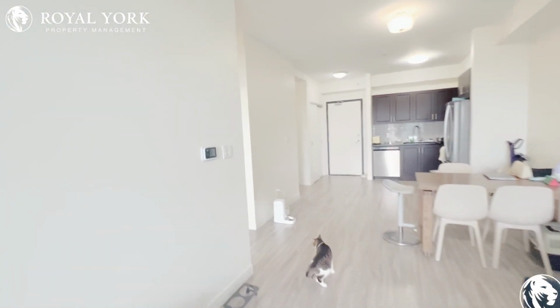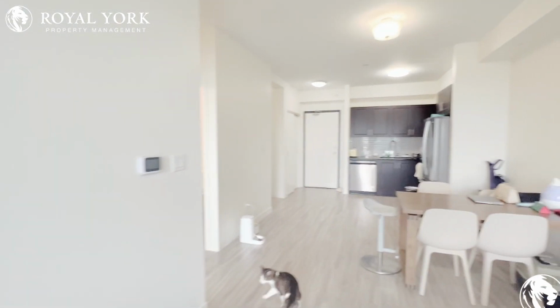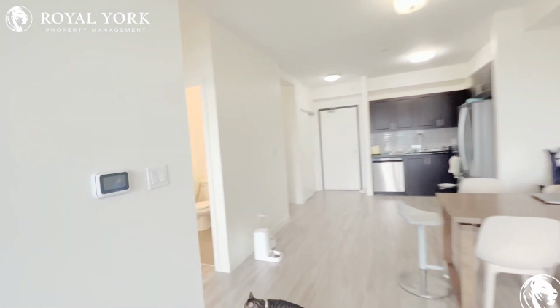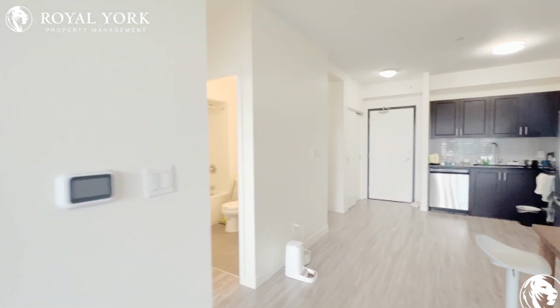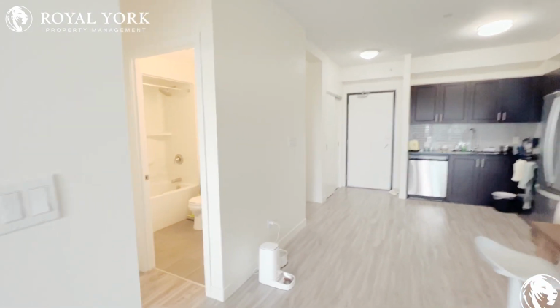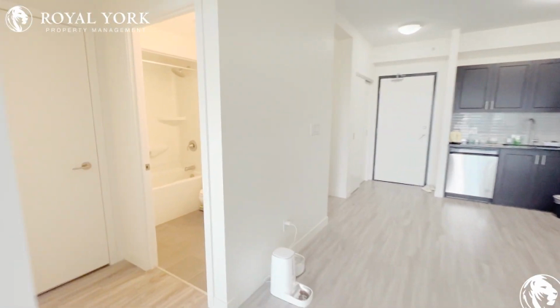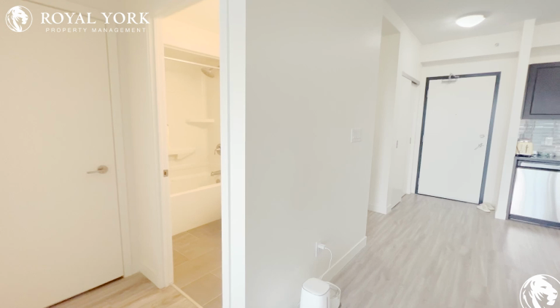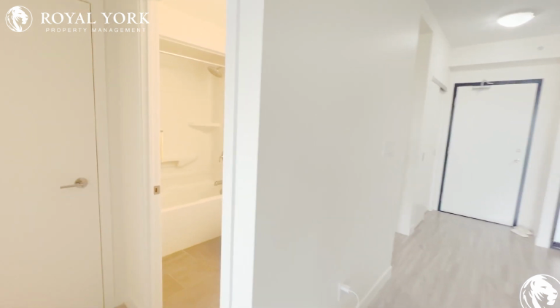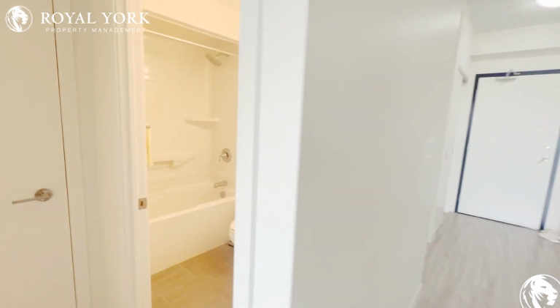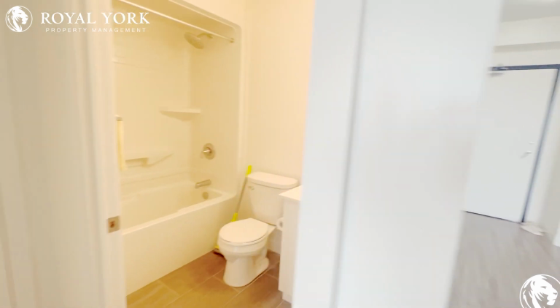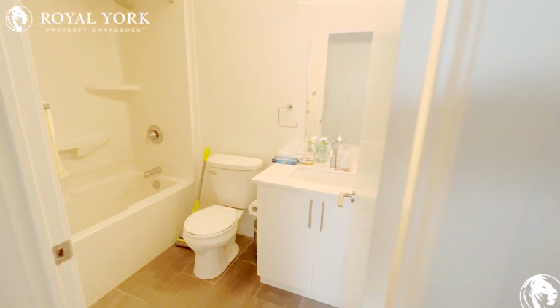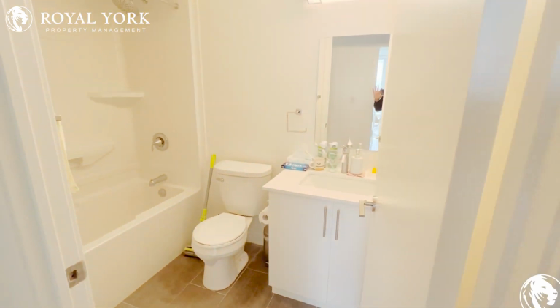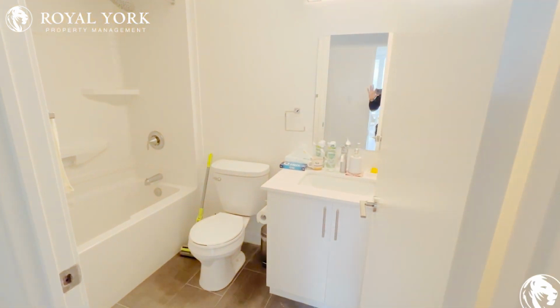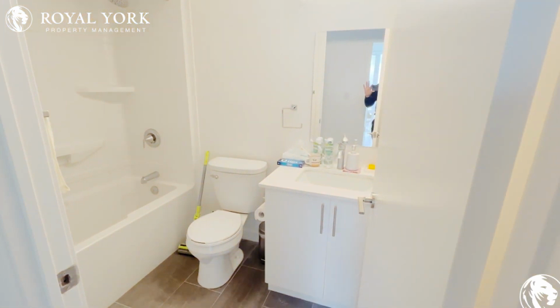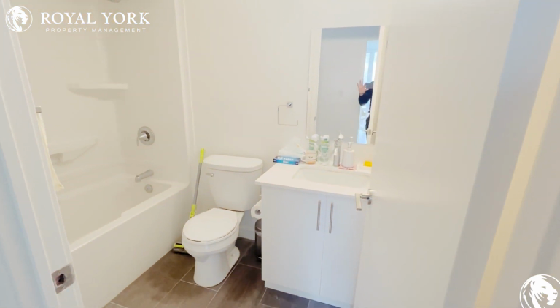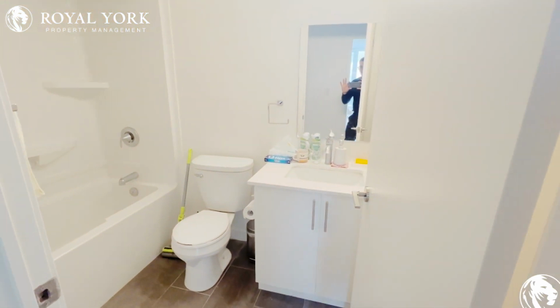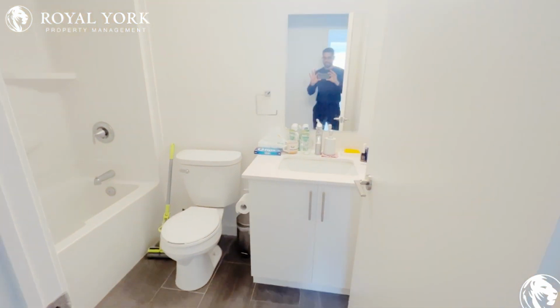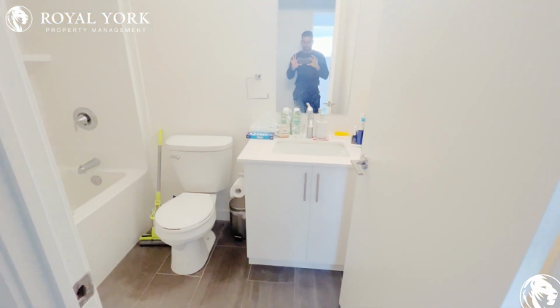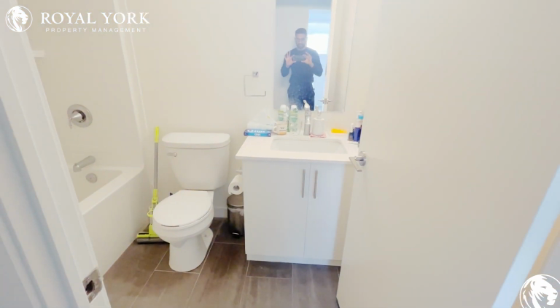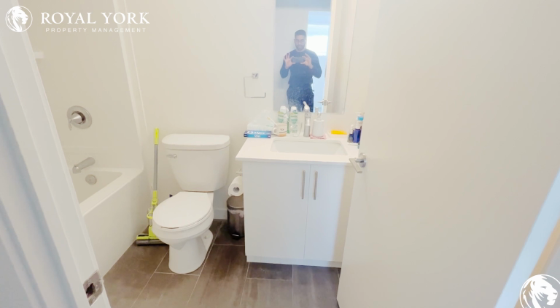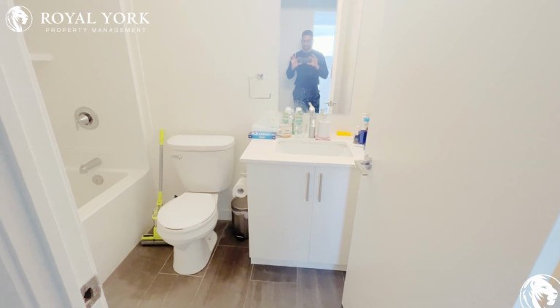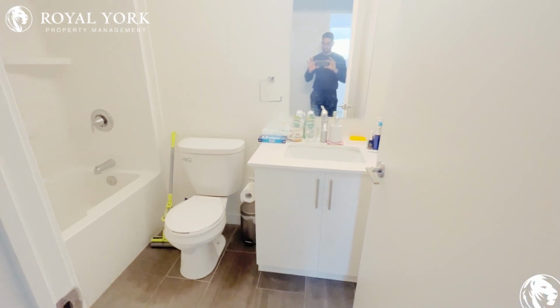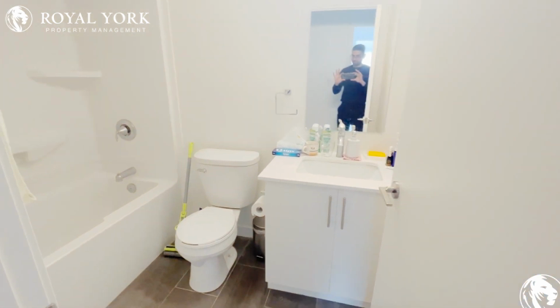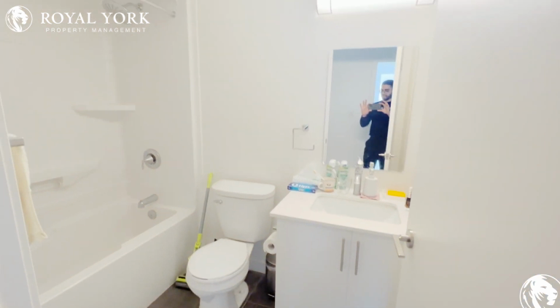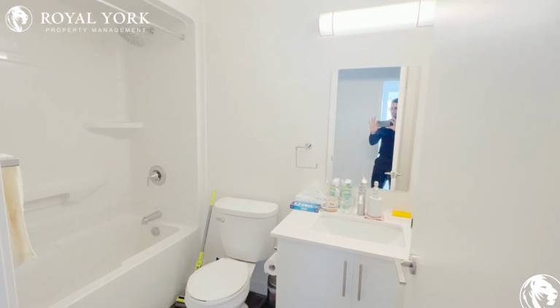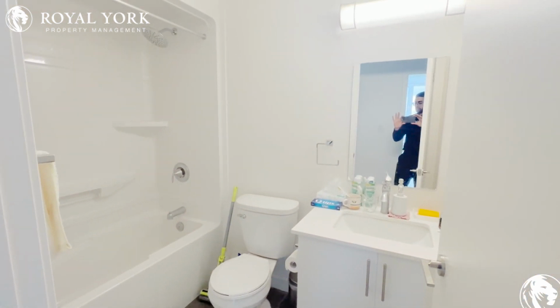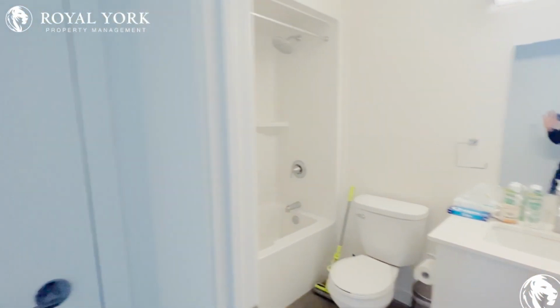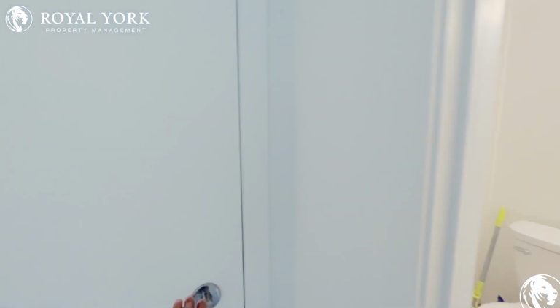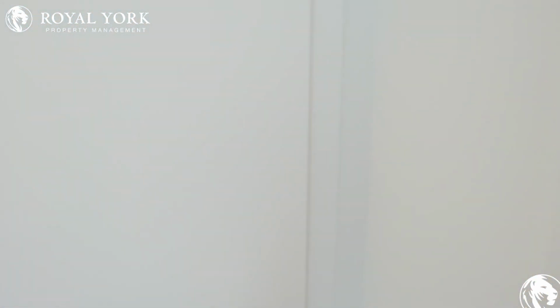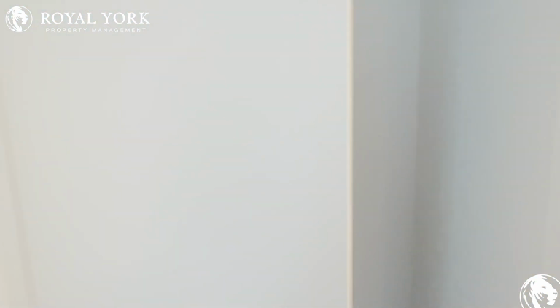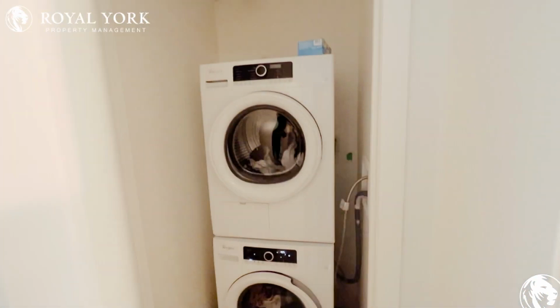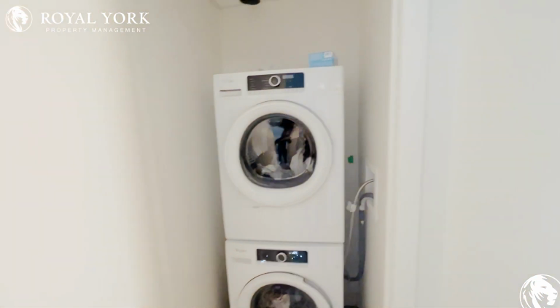Let's take a look at our bathroom here — really beautiful, nice vanity, tons of storage space, and a nice beautiful shower here.